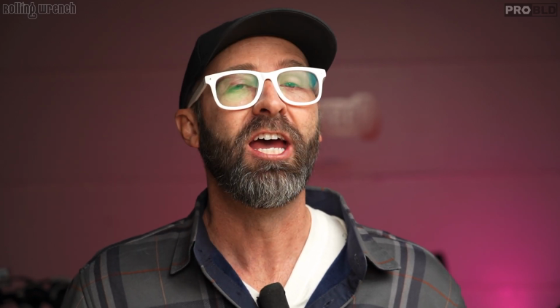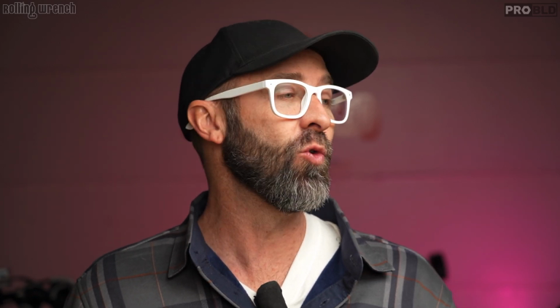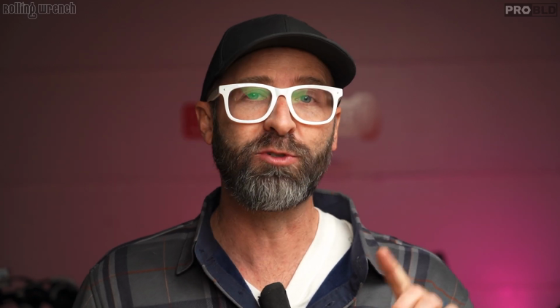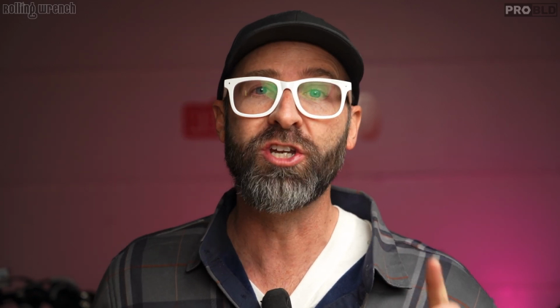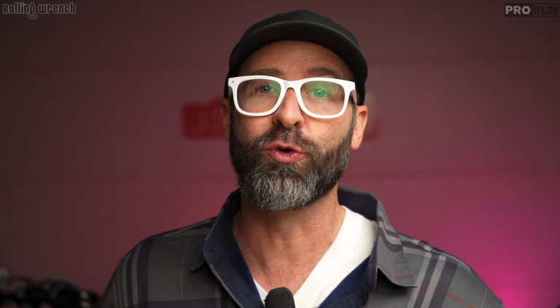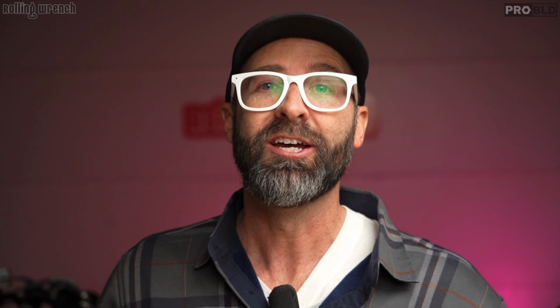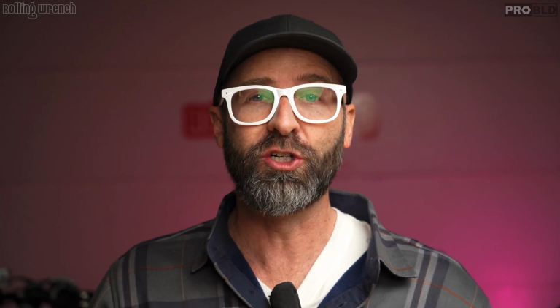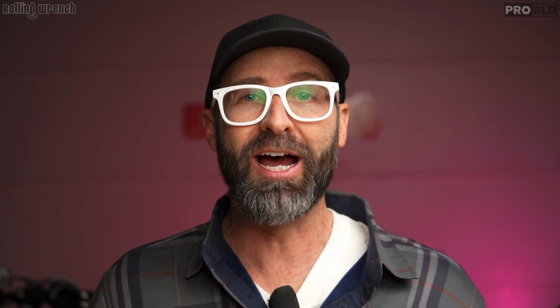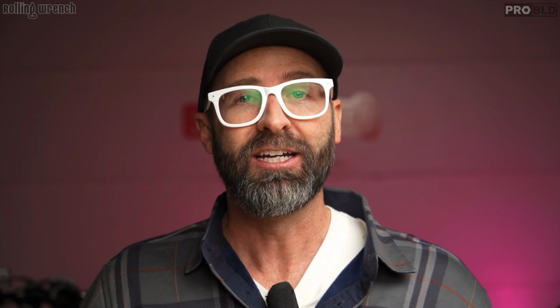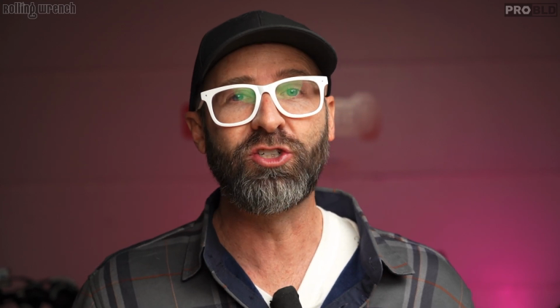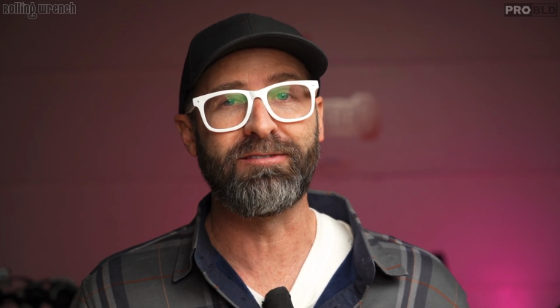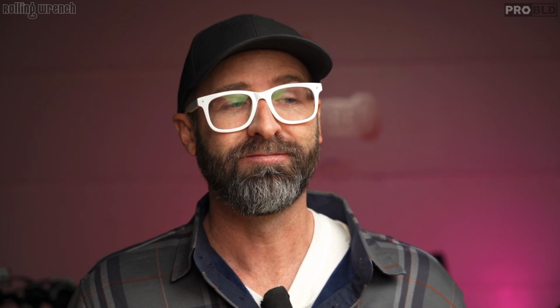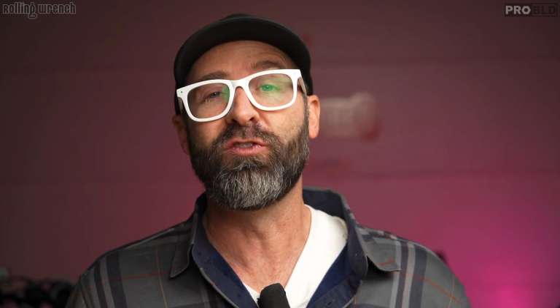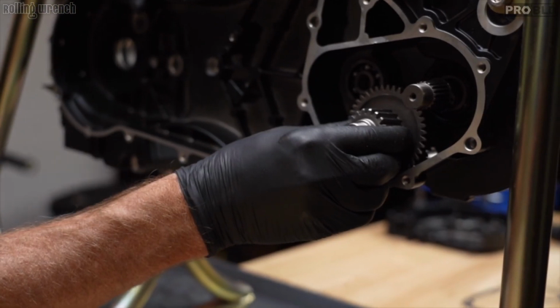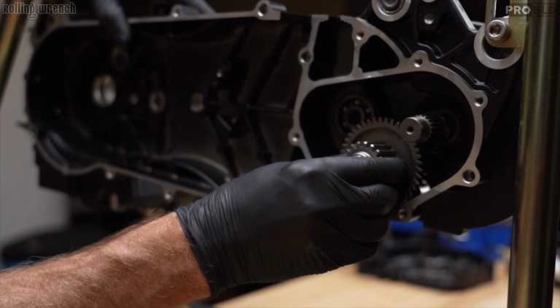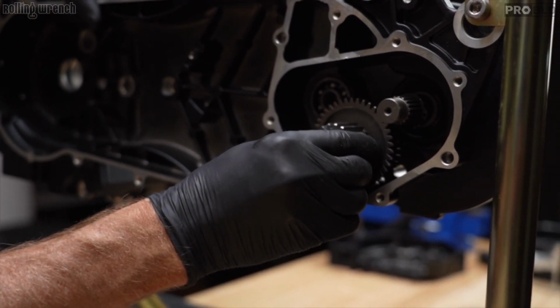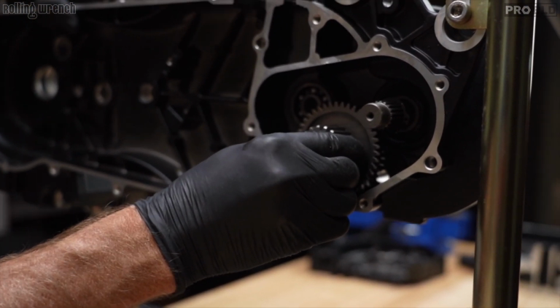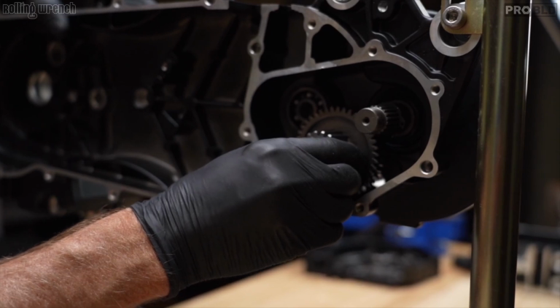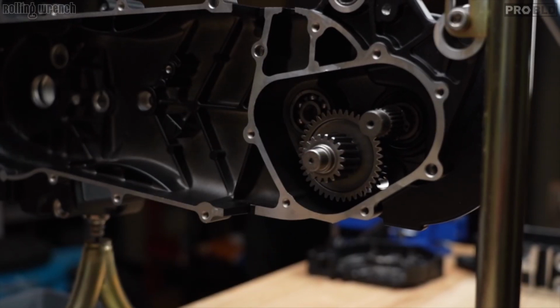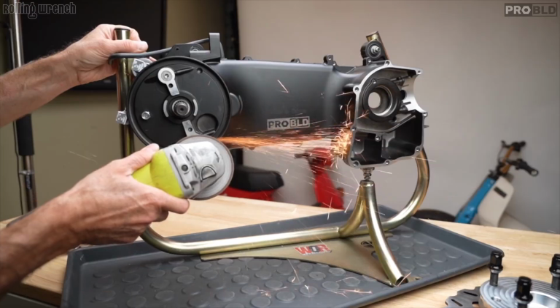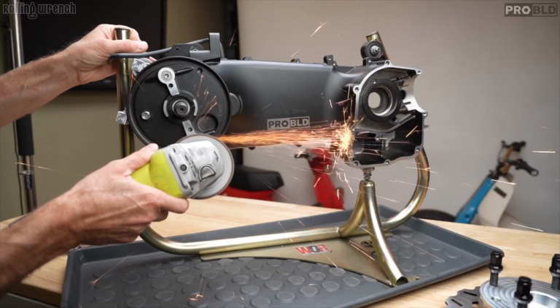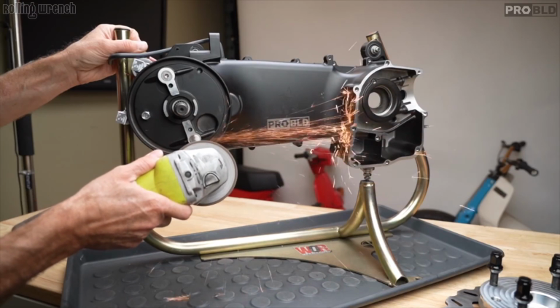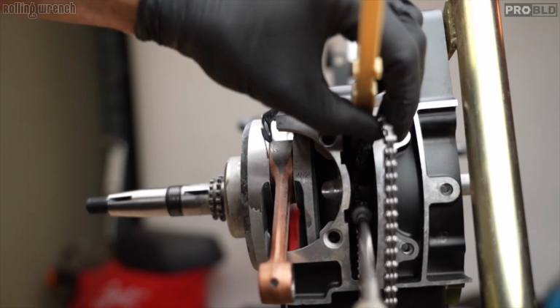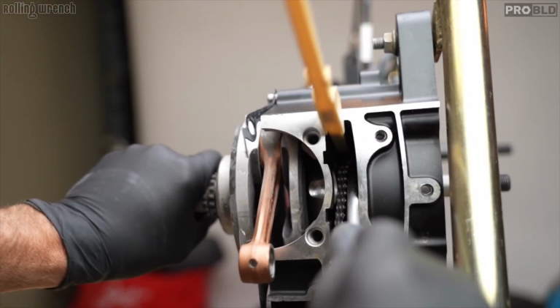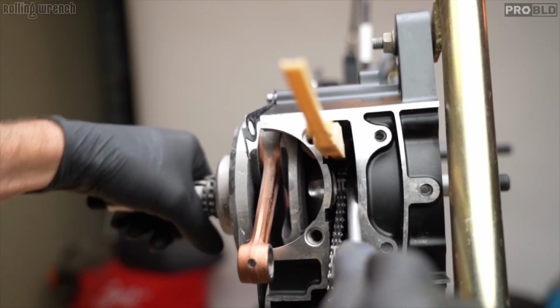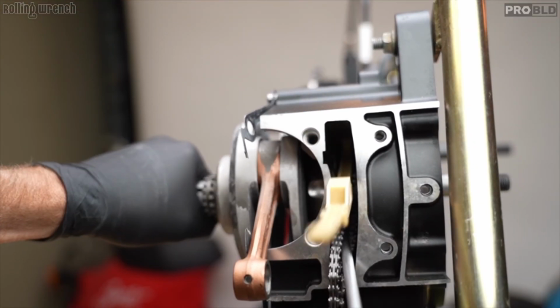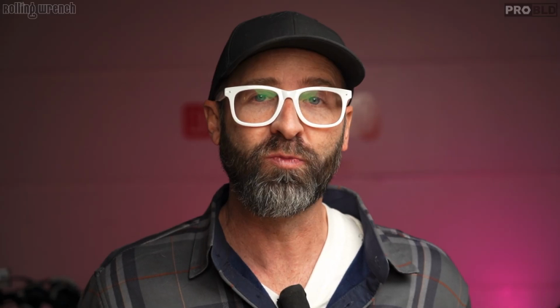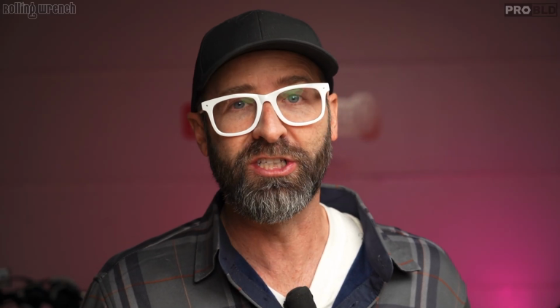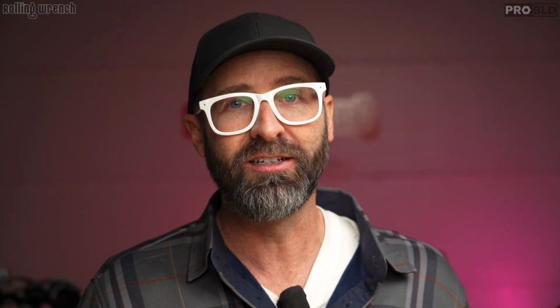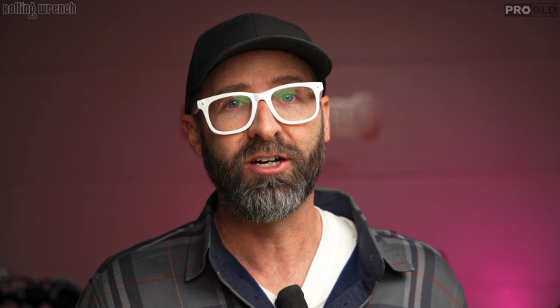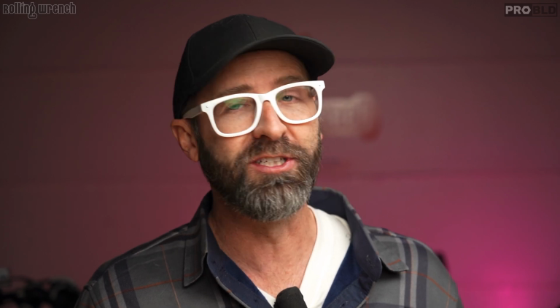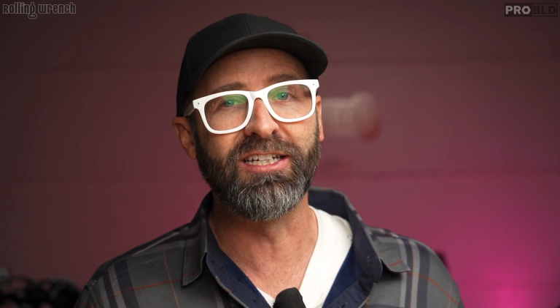If you haven't watched Episodes 1, 2, and 3, make sure you go back — it'll set you straight. We've done a lot: we prepped the cases, installed the final drive gears, did rear disc brake kits, installed the crankshaft, and now we're installing our Ultimate CVT Kit.